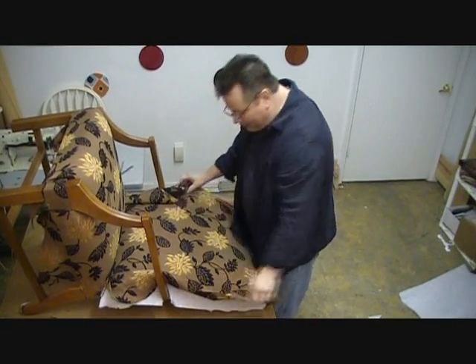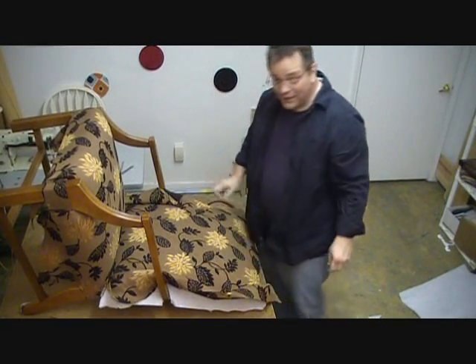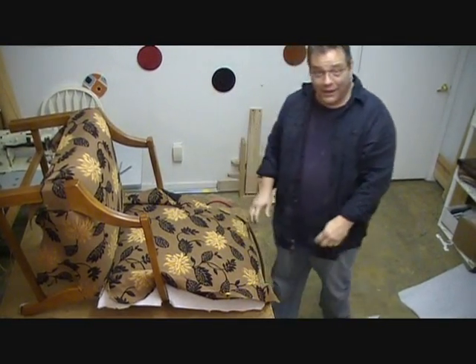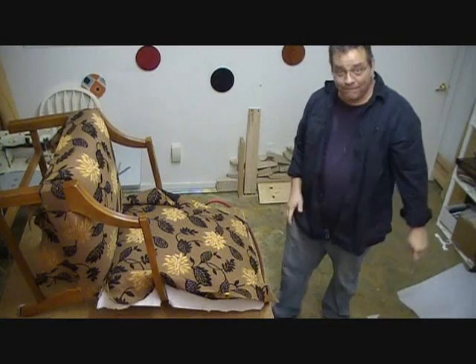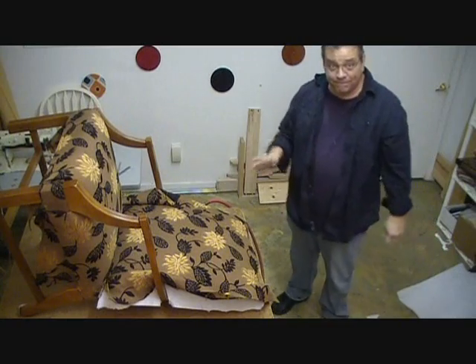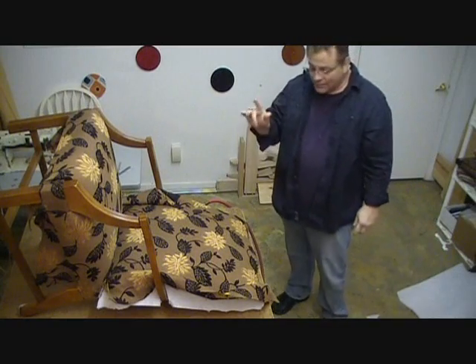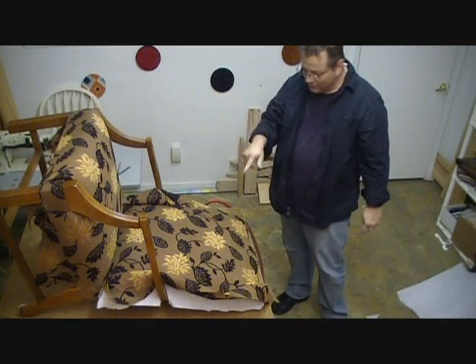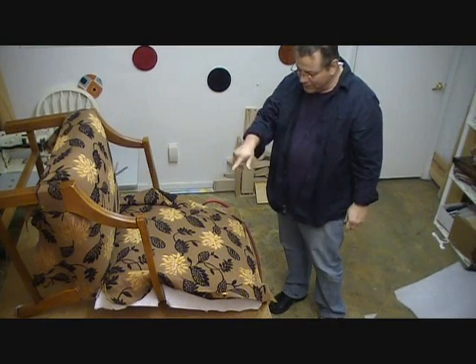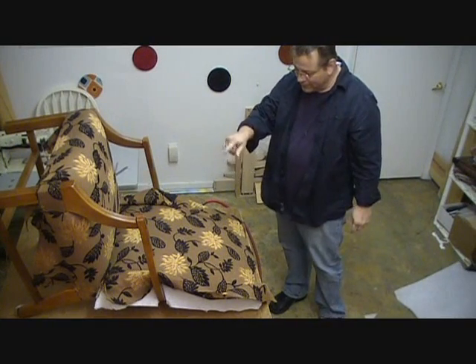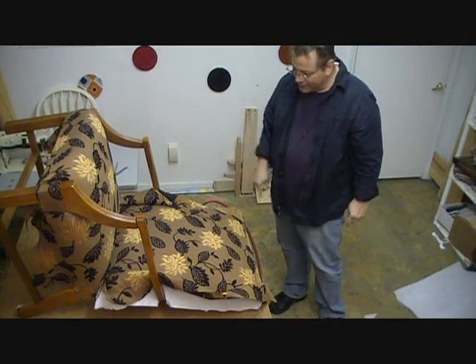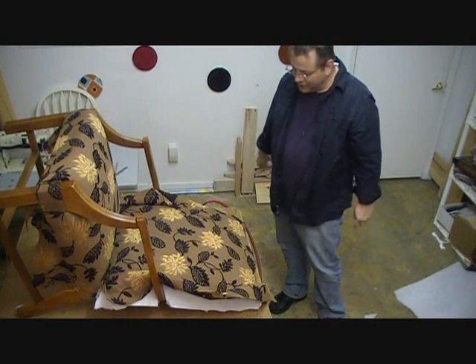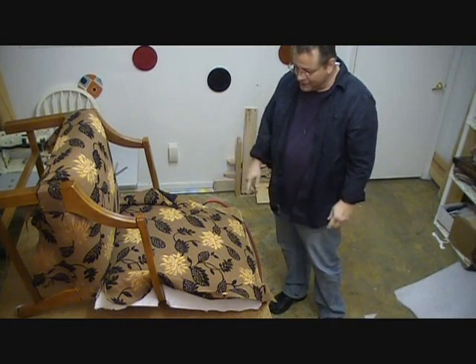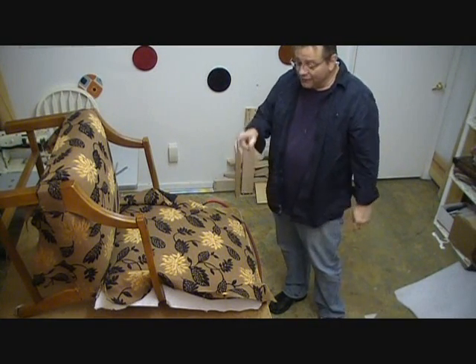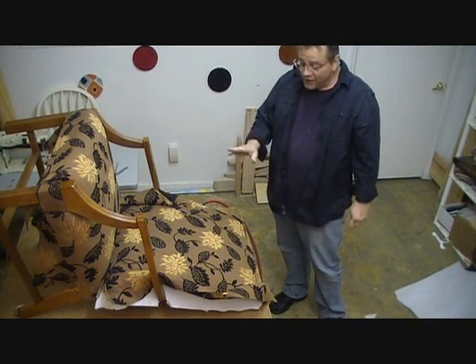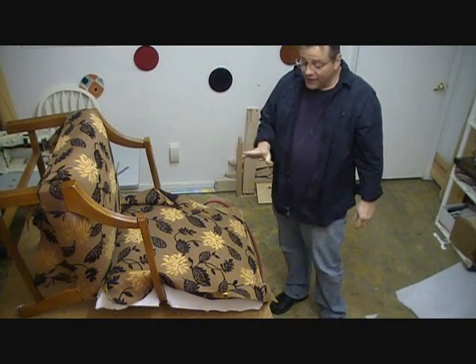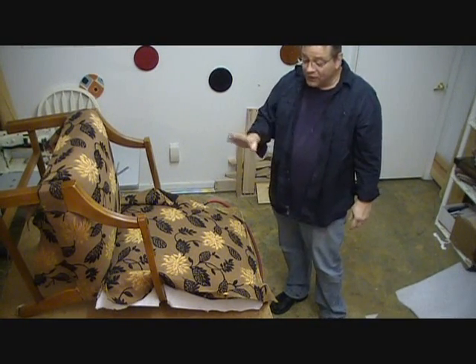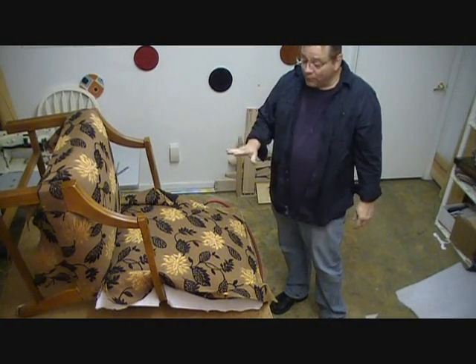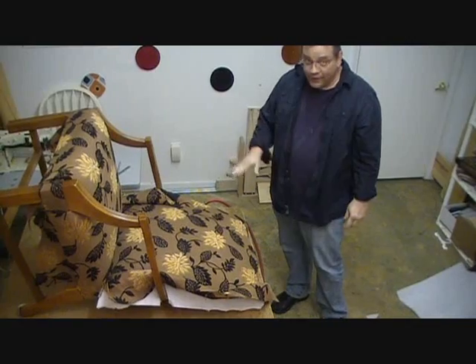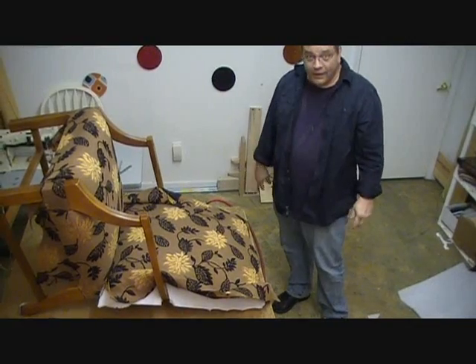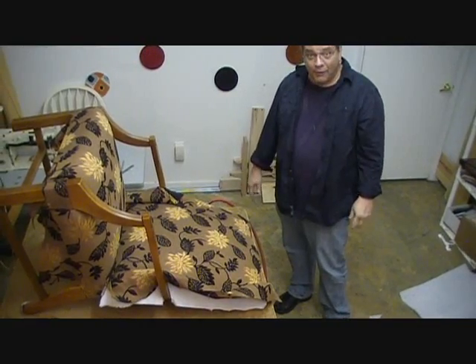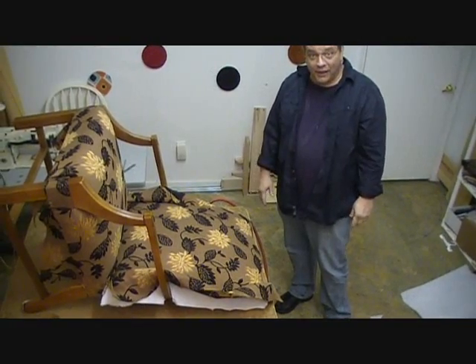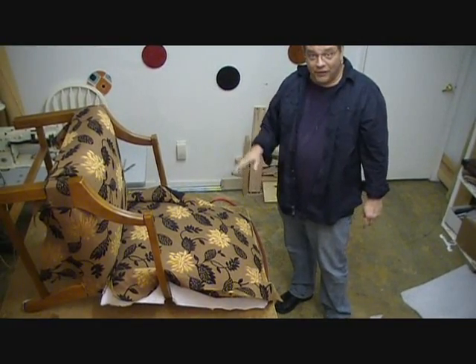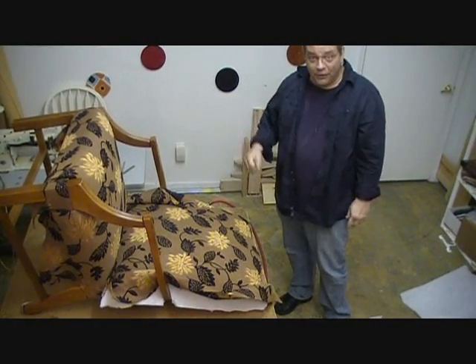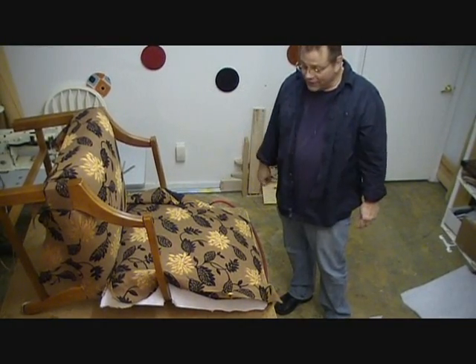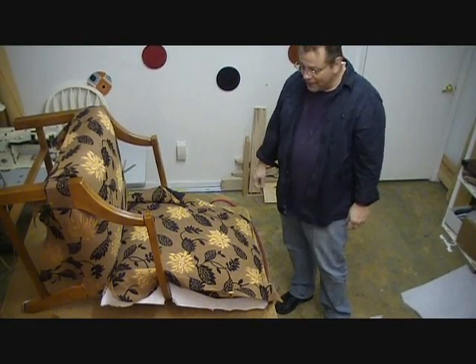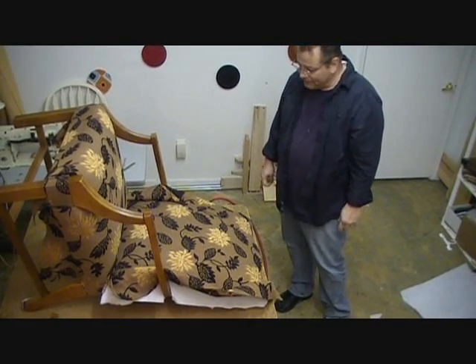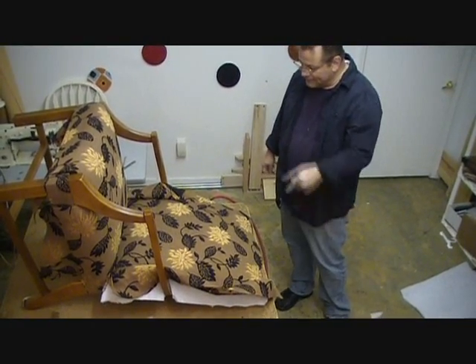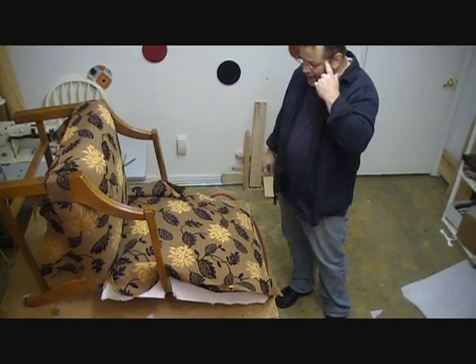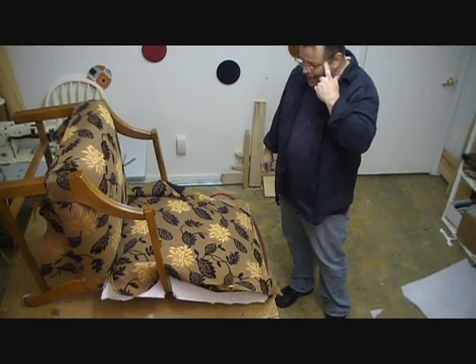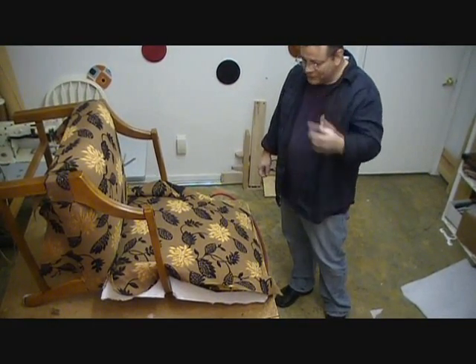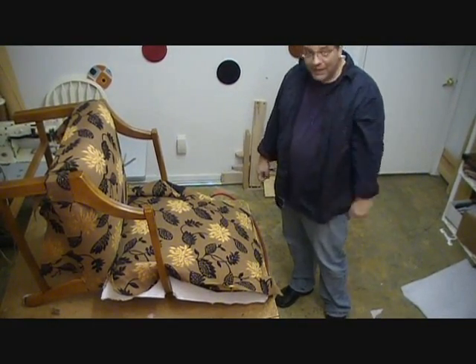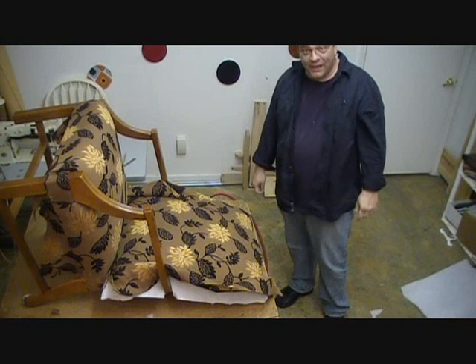Before you make that cut, you've got to check your lines. Always check your lines — it's very important. We're going to cut off here now and go into the next chapter. We'll see you in a minute. Thanks.